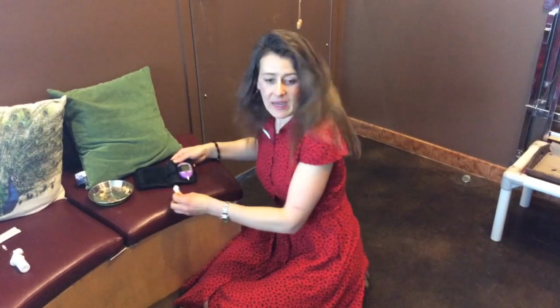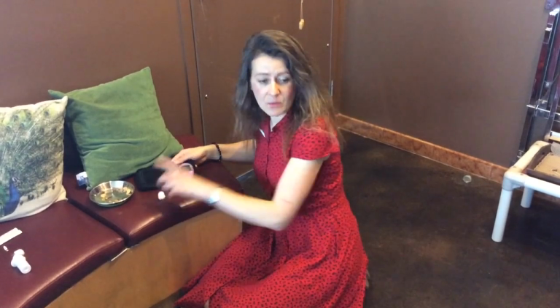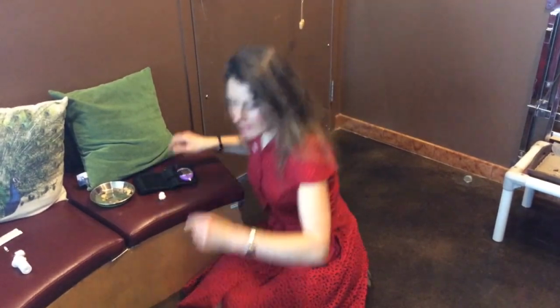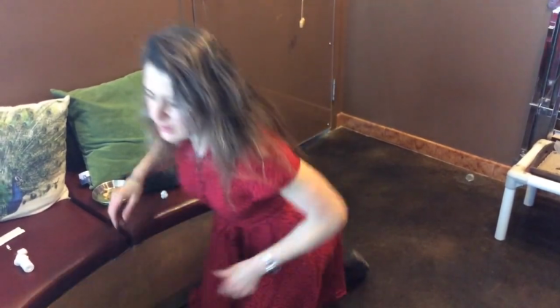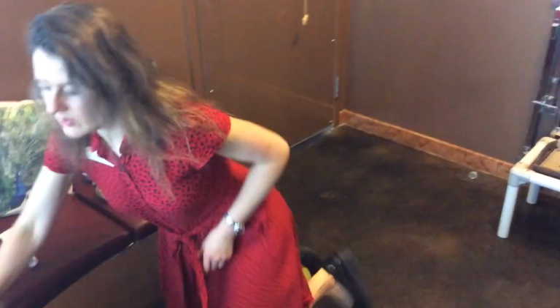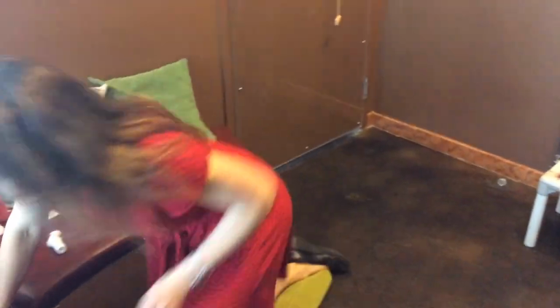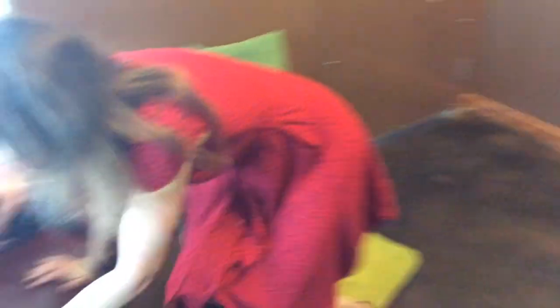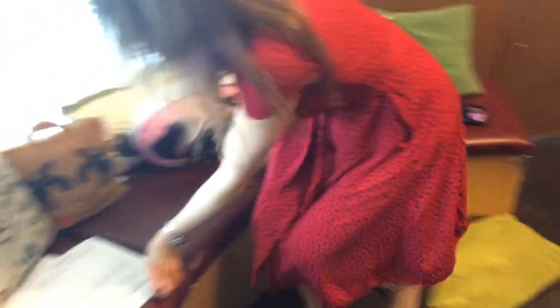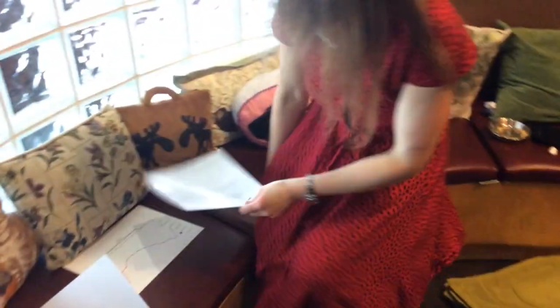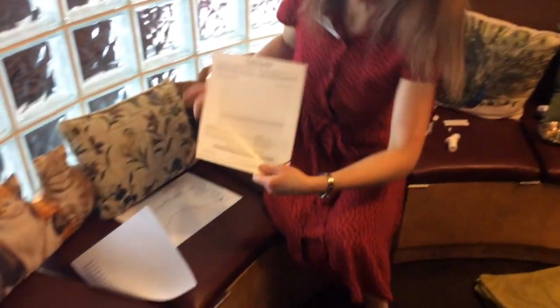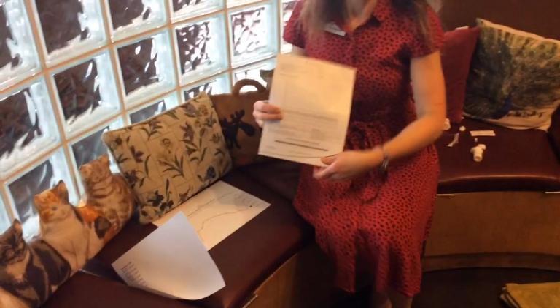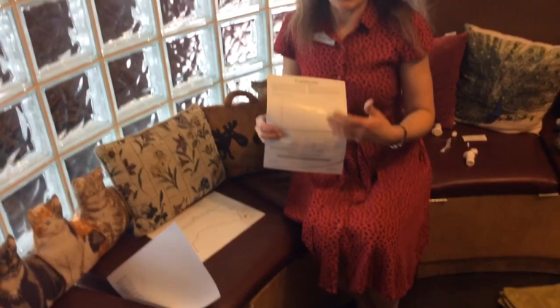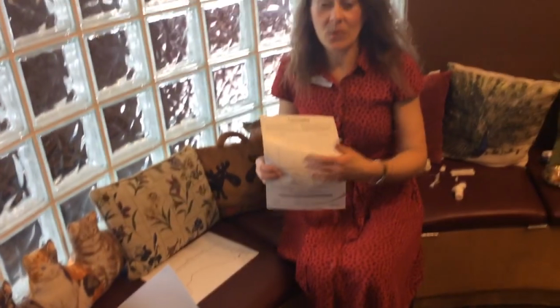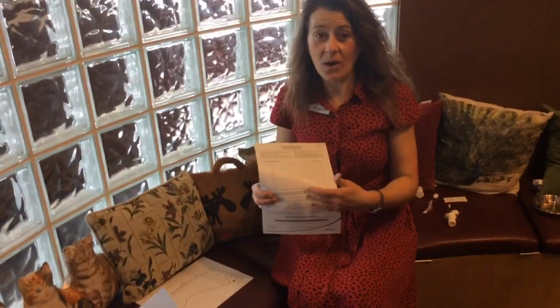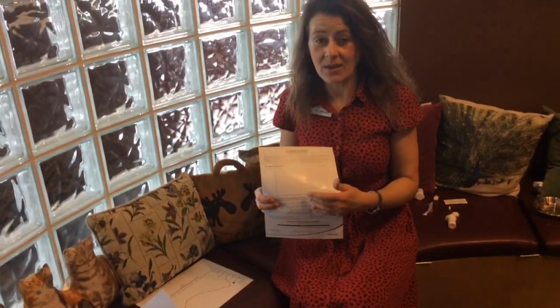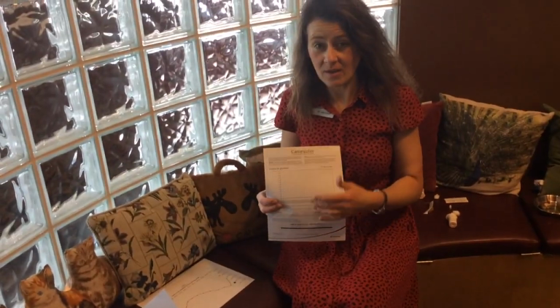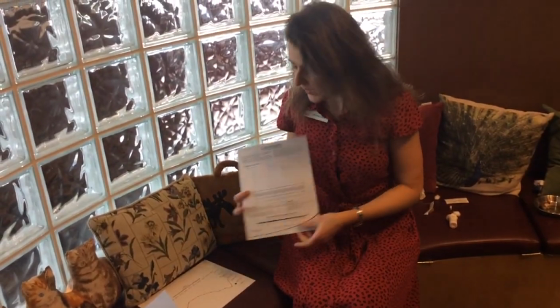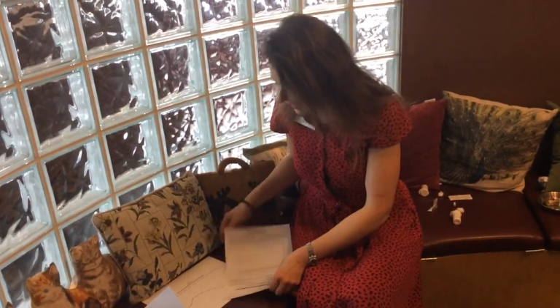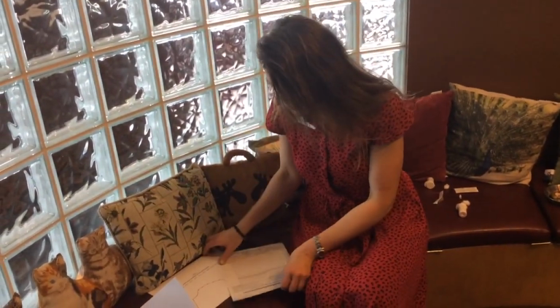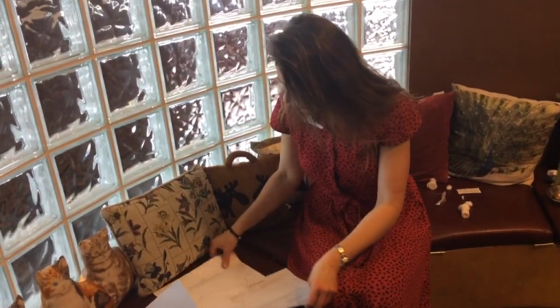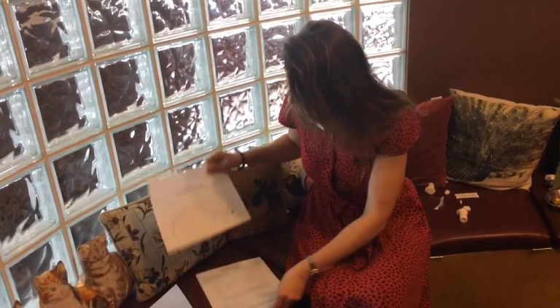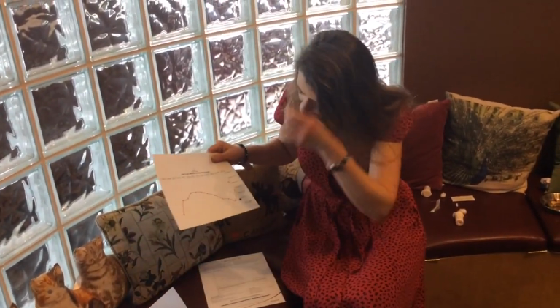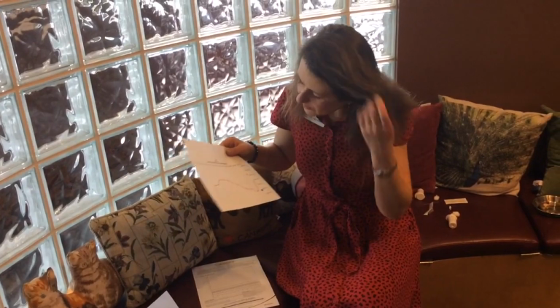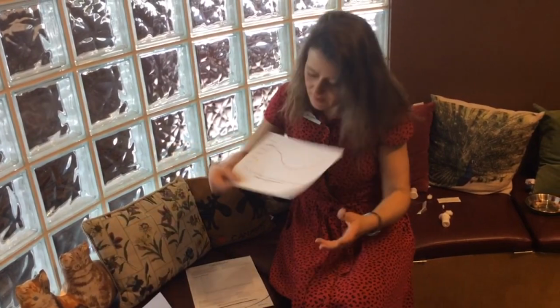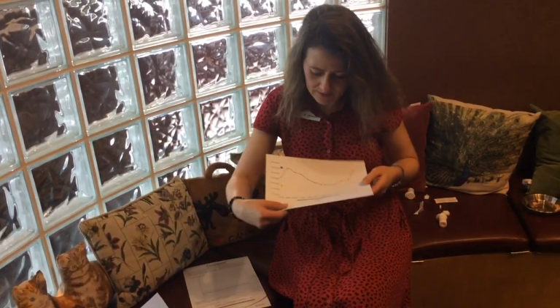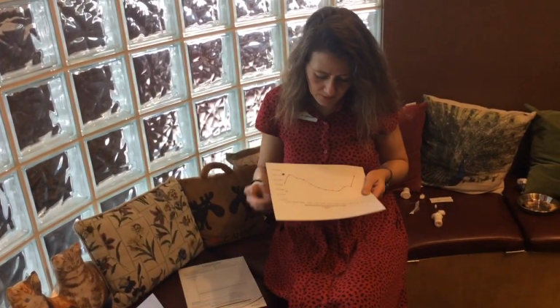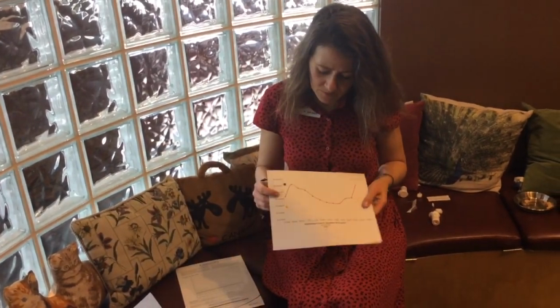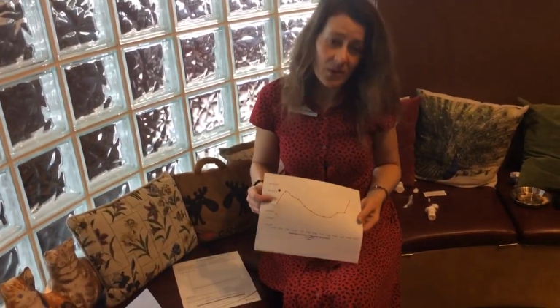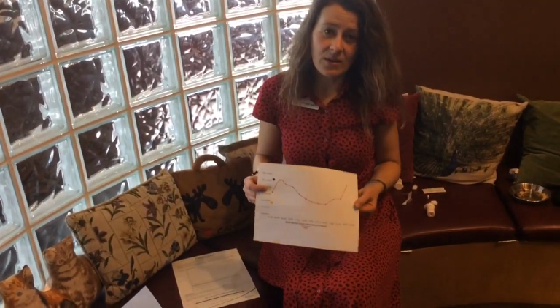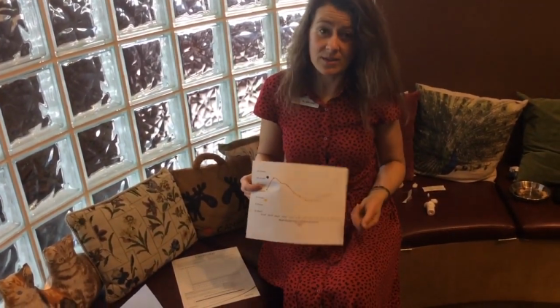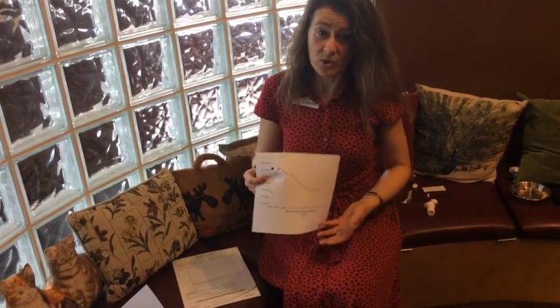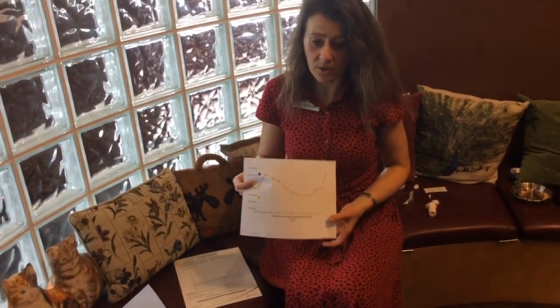Then you mark down the result. Your veterinarian will provide you with a chart, or there are now apps where you can record the numbers. With some really nice software you can put the data into a computer system and it will show you the glucose curve.